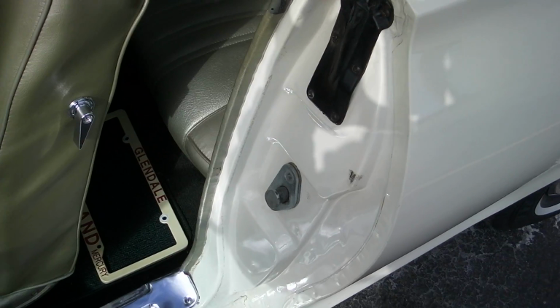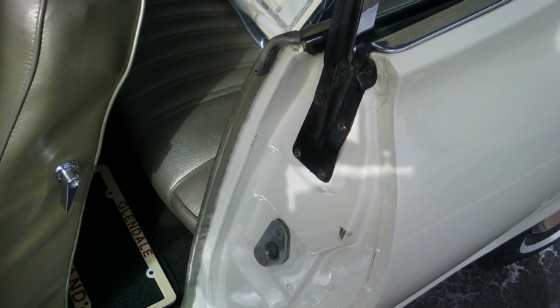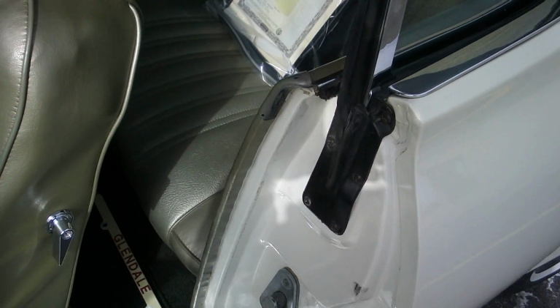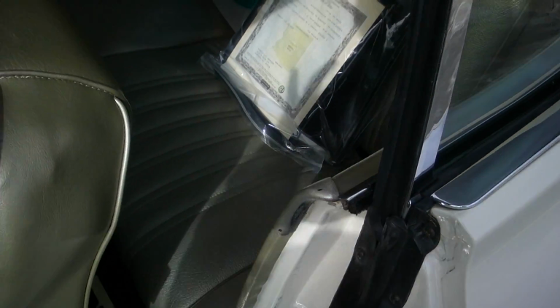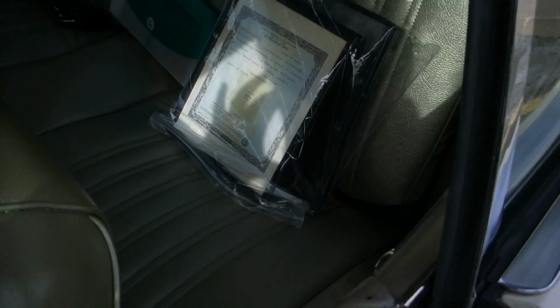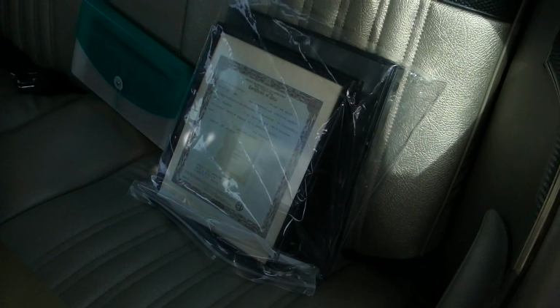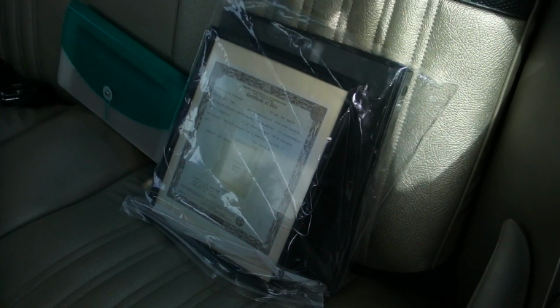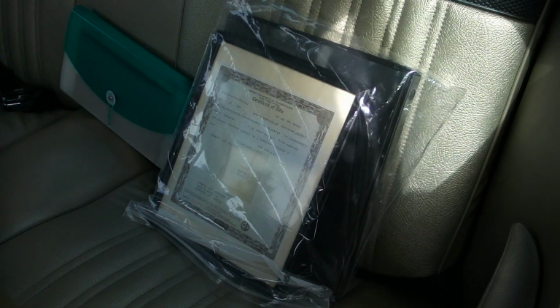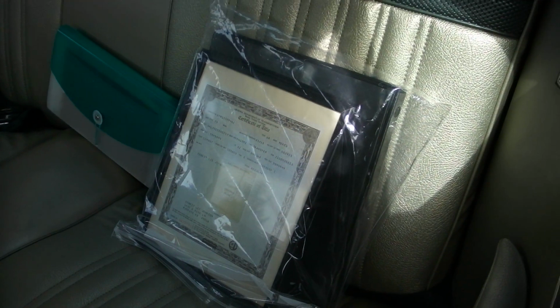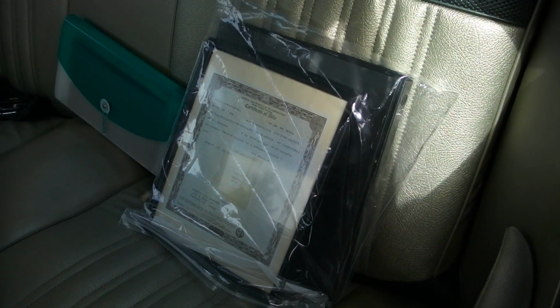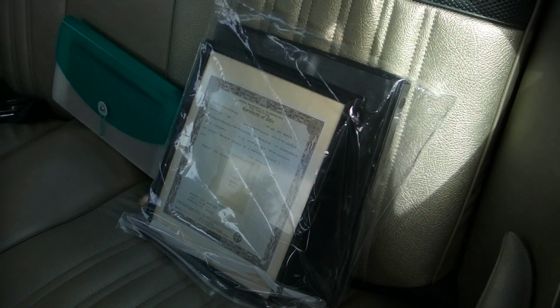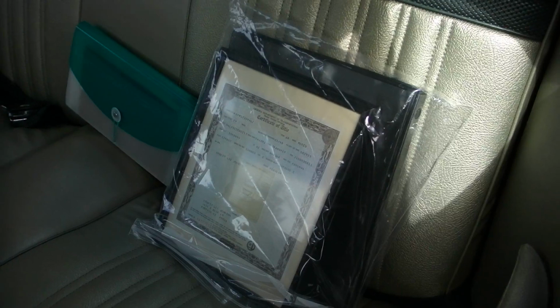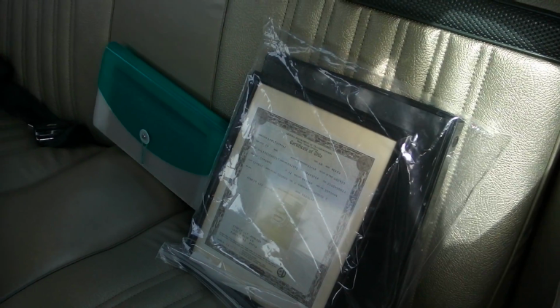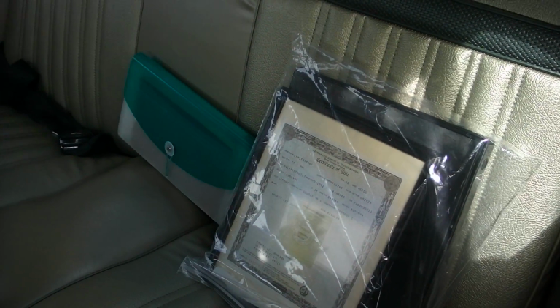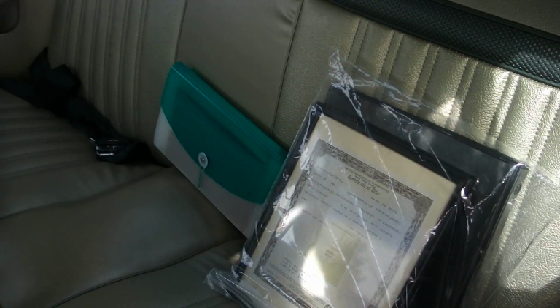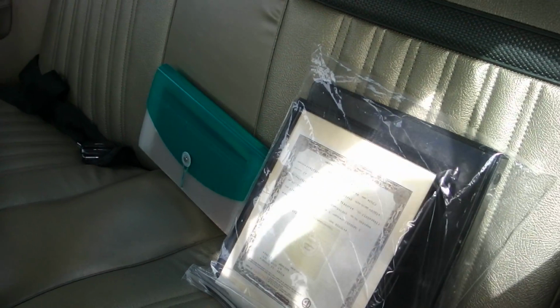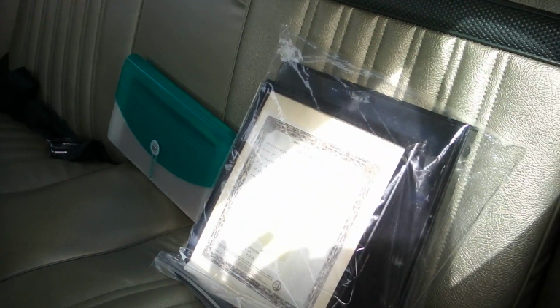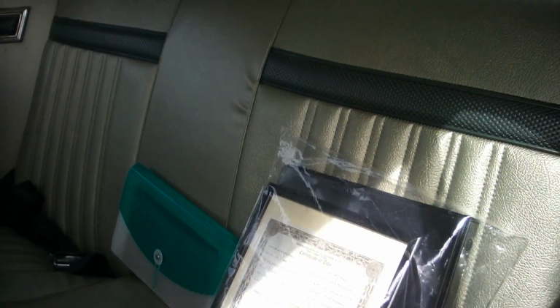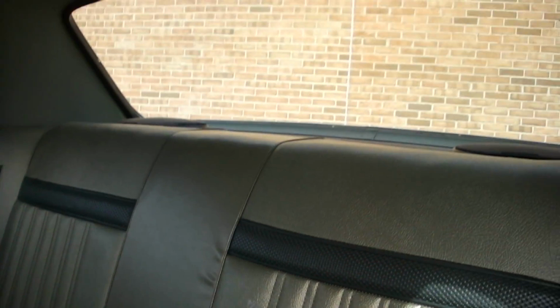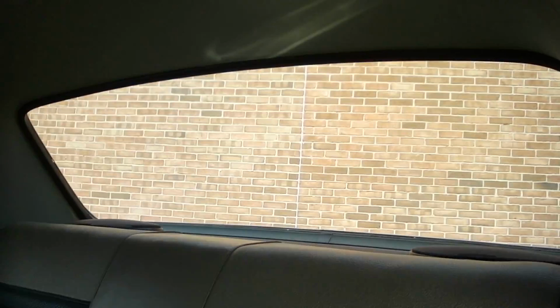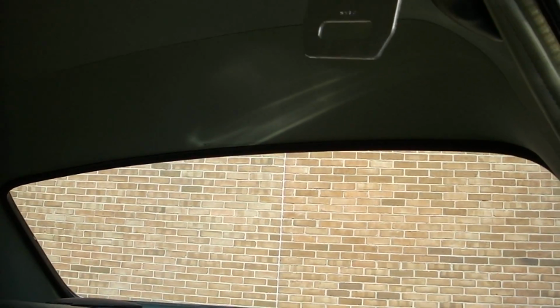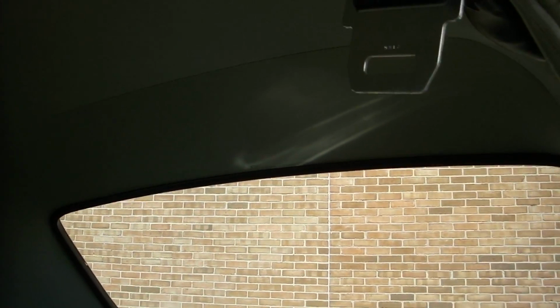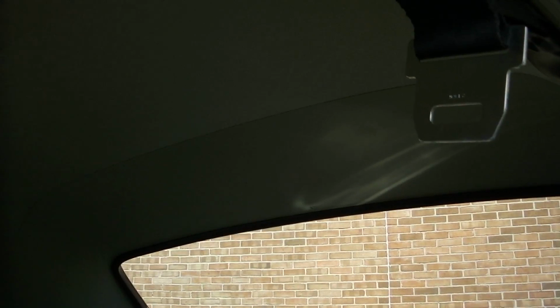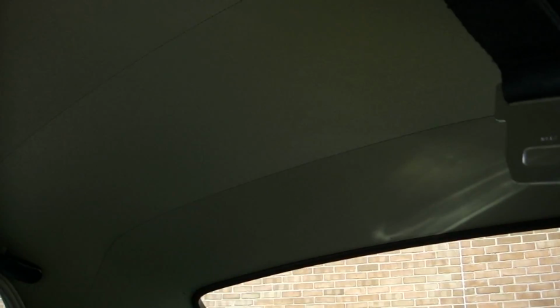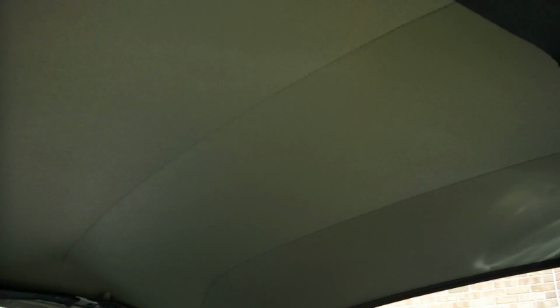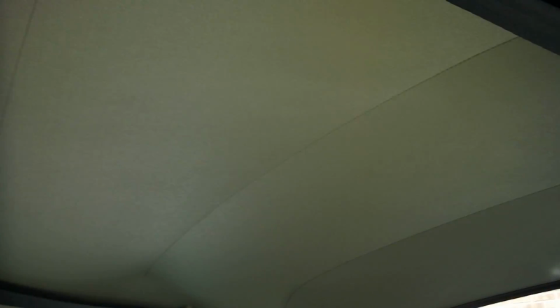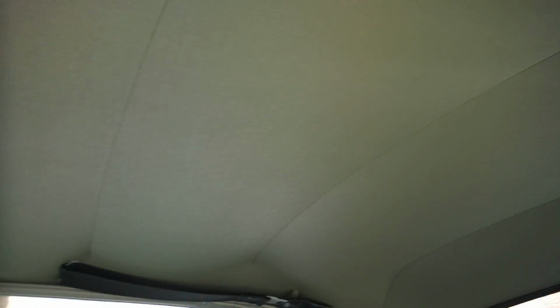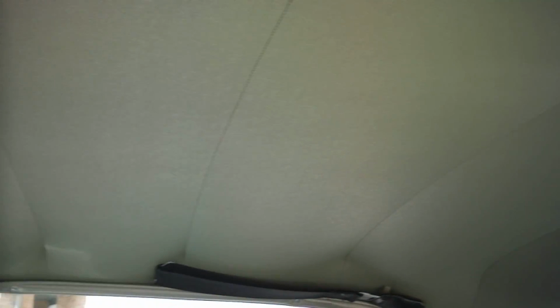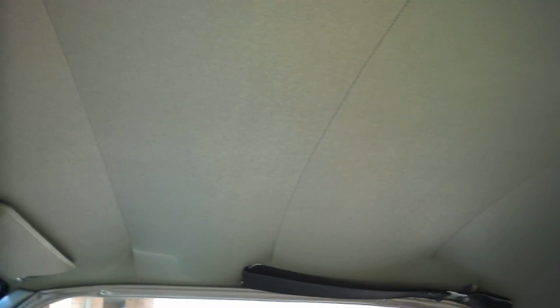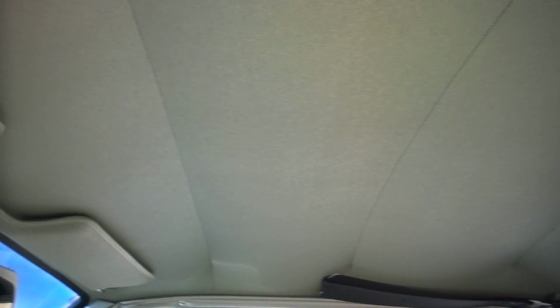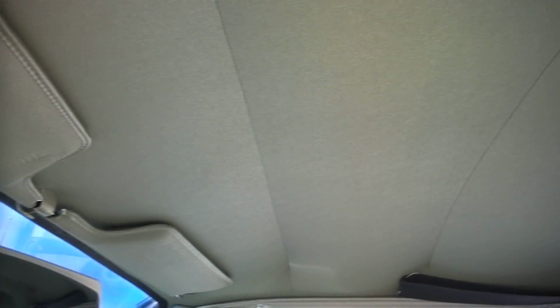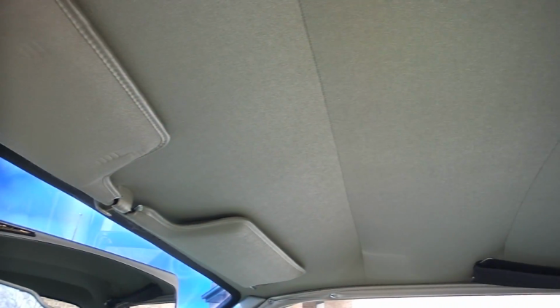I believe the headliner is still original on it. All the jams look beautiful. There's the original title — Arizona title. I've got all the manuals in that little packet there. All the factory seat belts are in it. The headliner is in perfect shape. The visors look great.